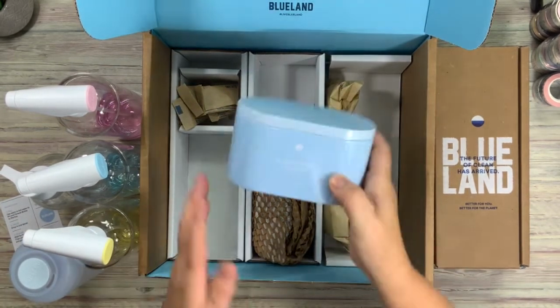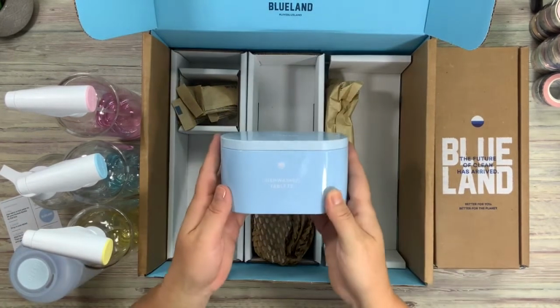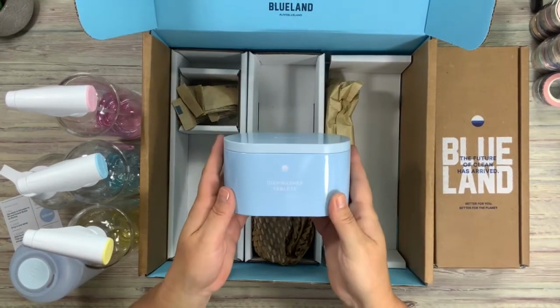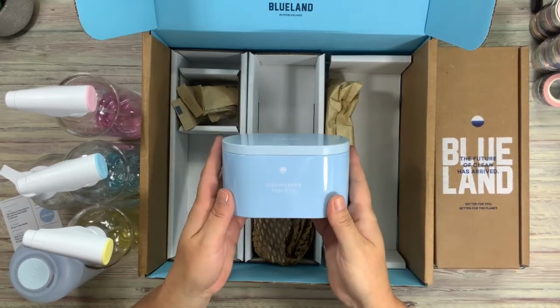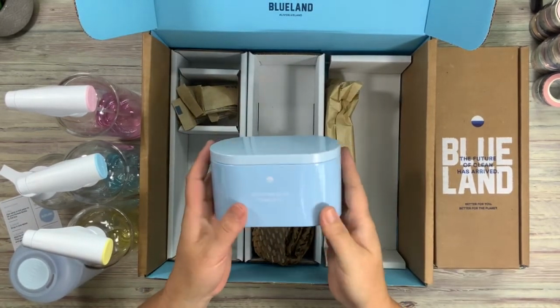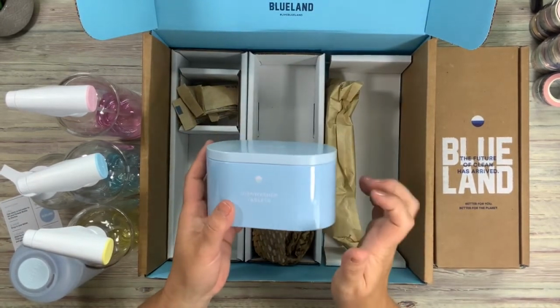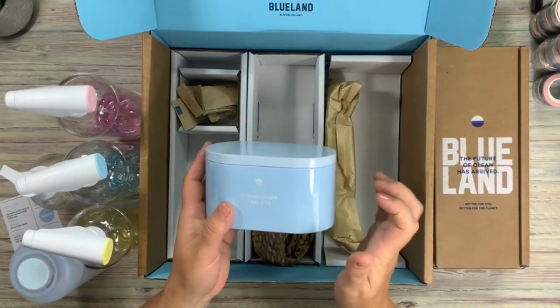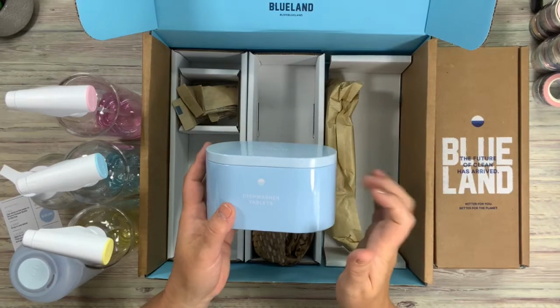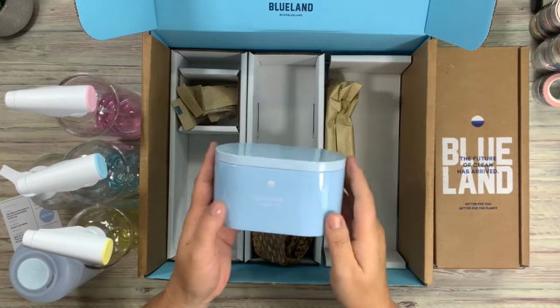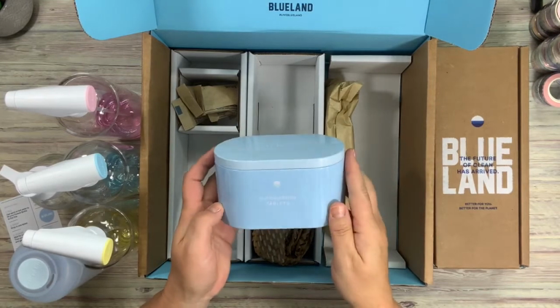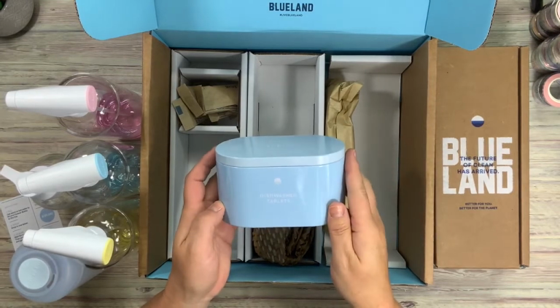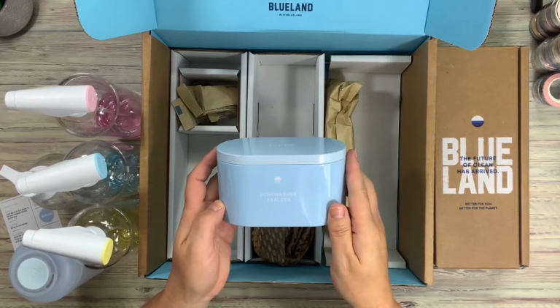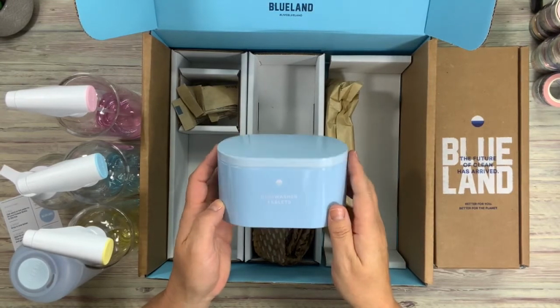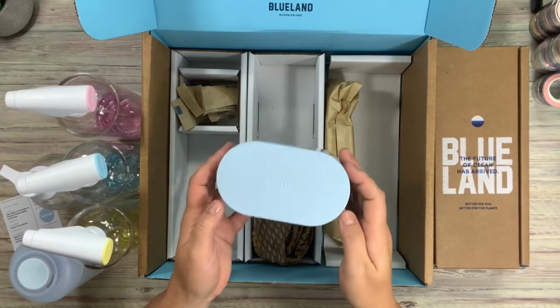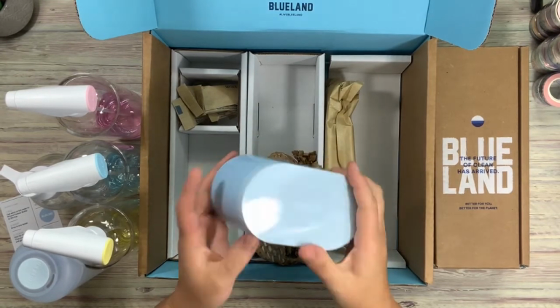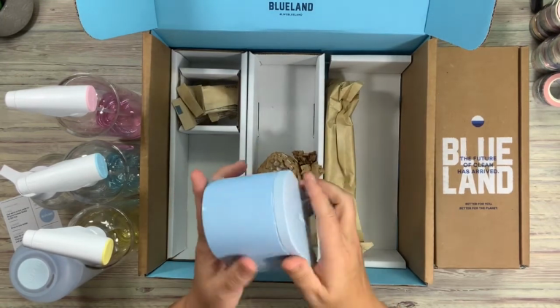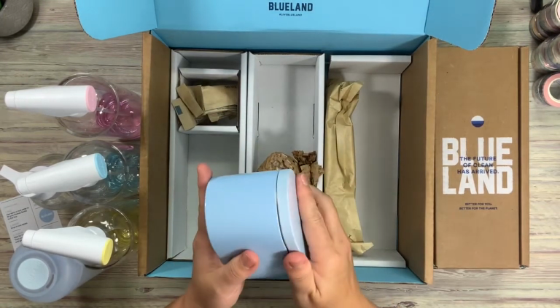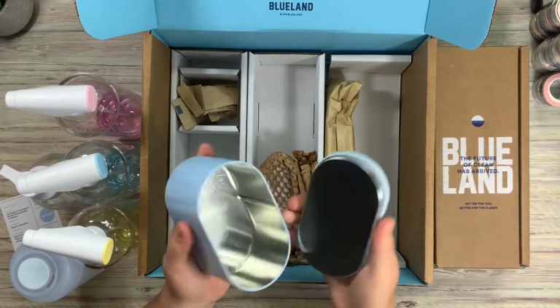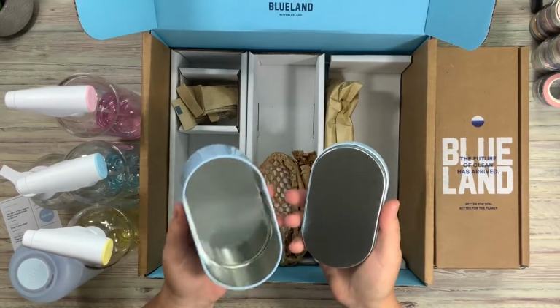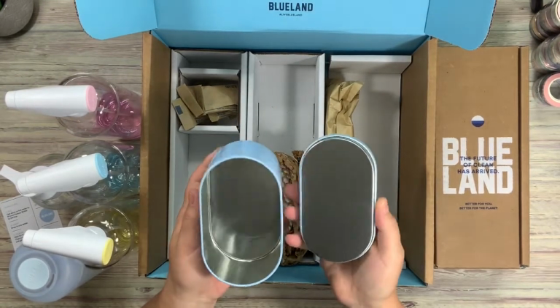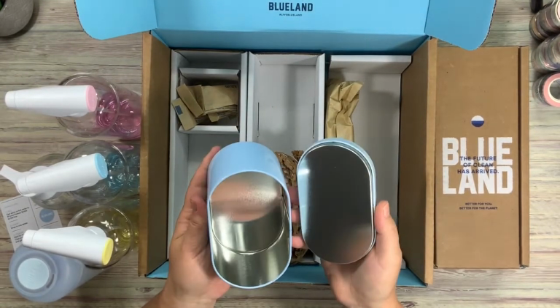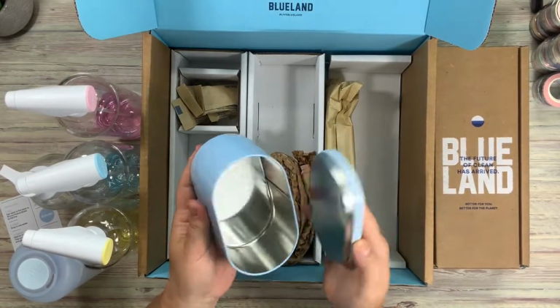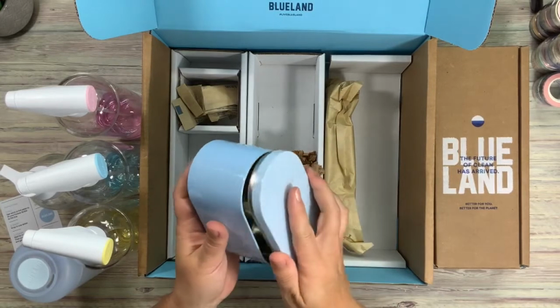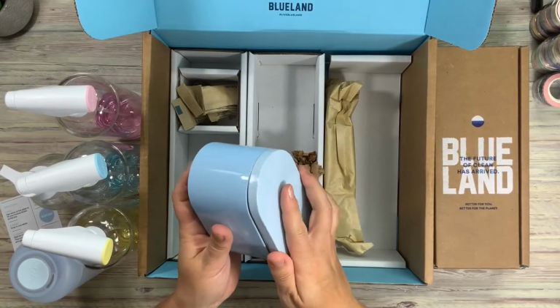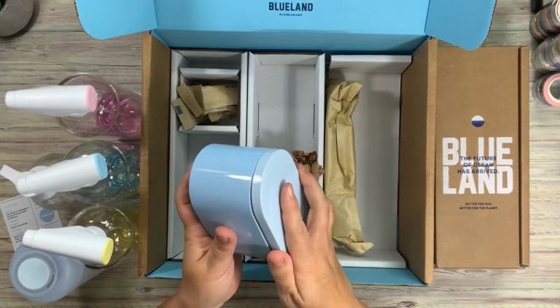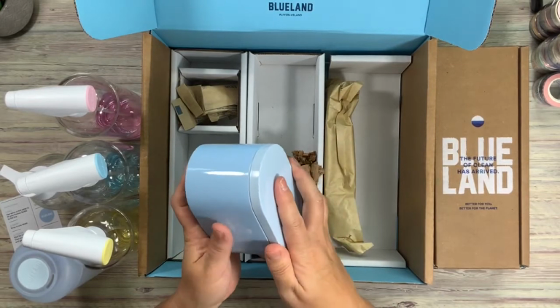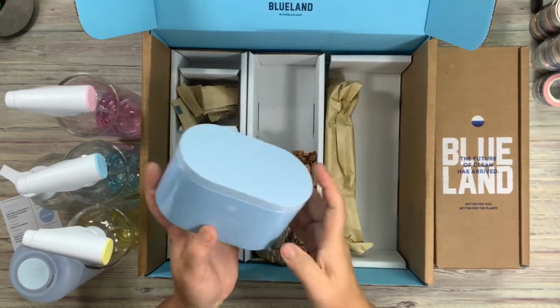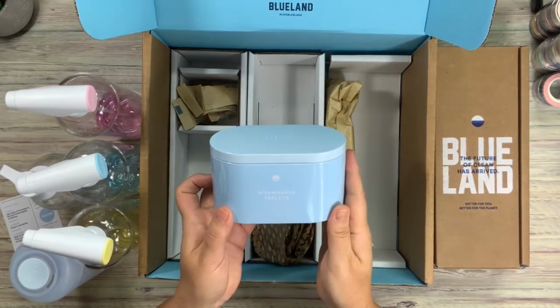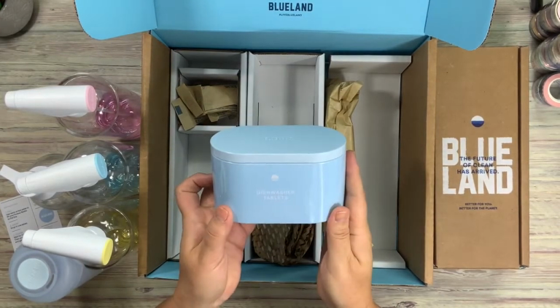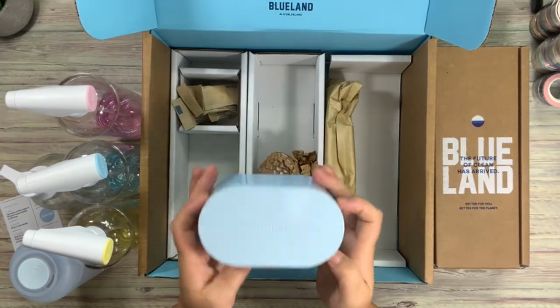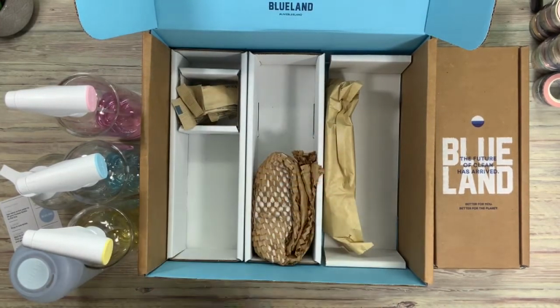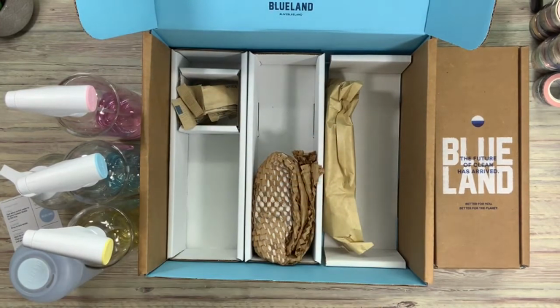And then the dishwasher tablets come with a tin here. So that's your storage tin for them. It's pretty.